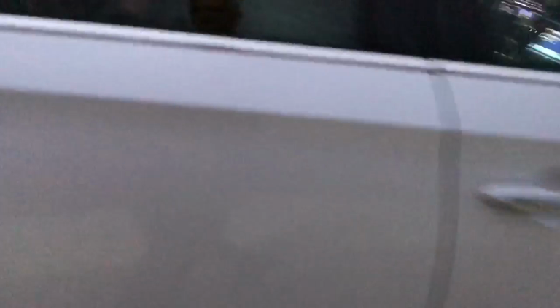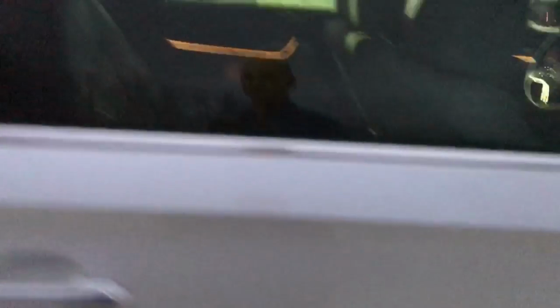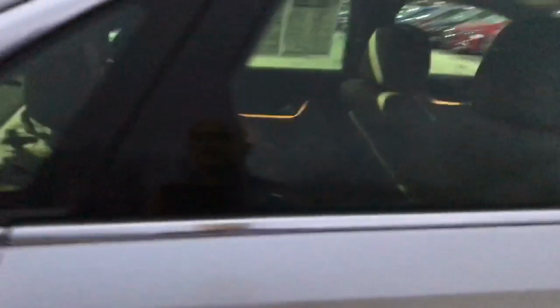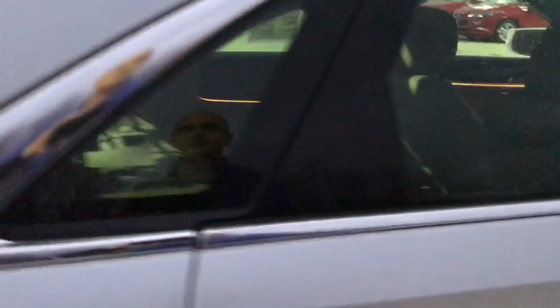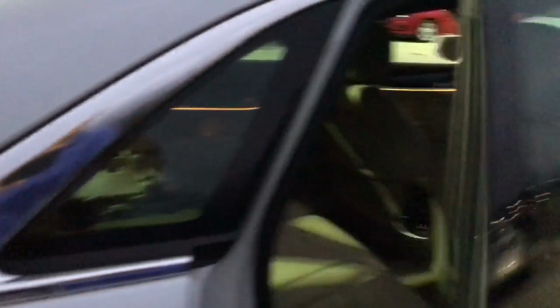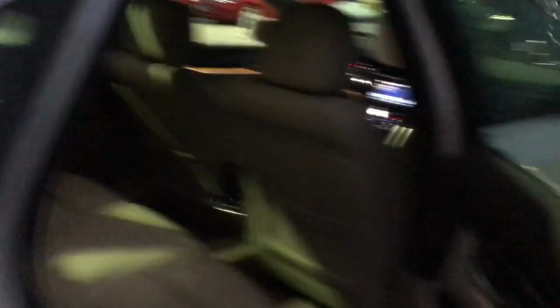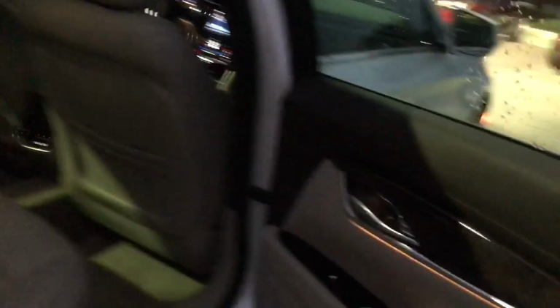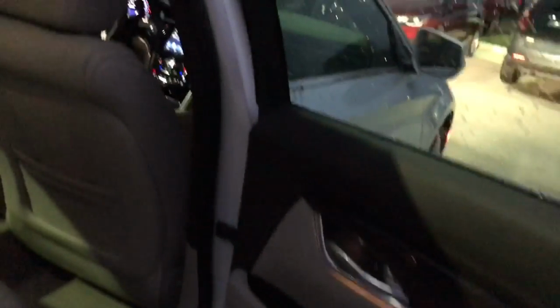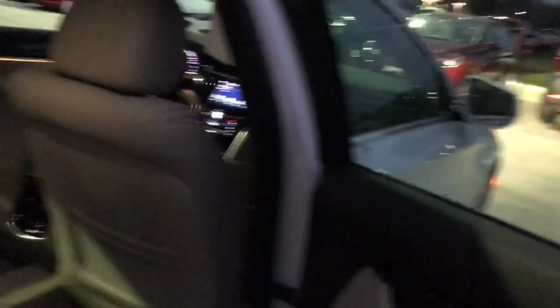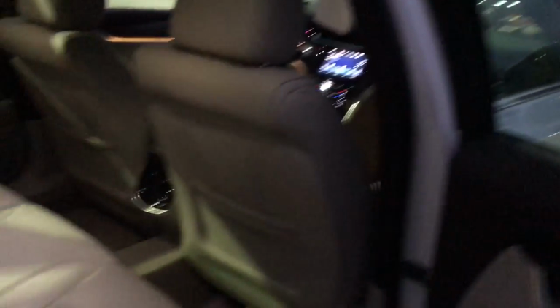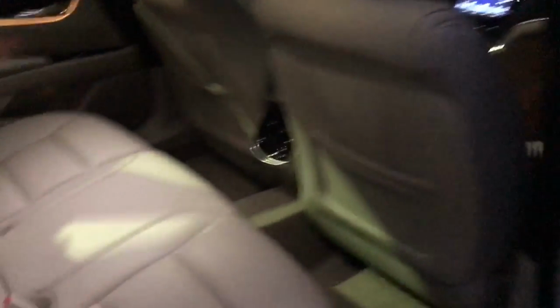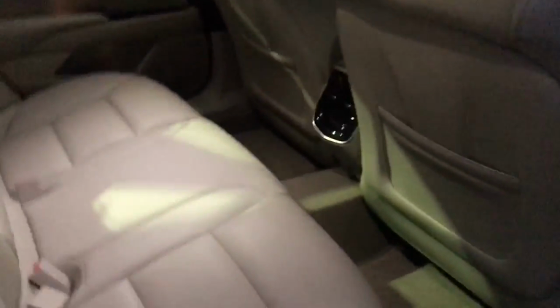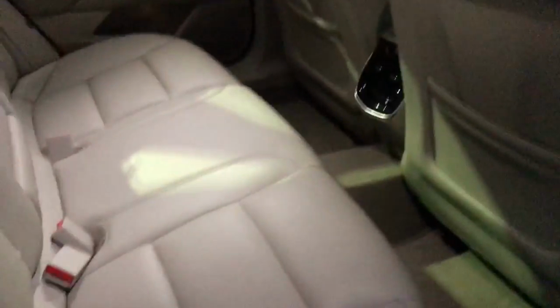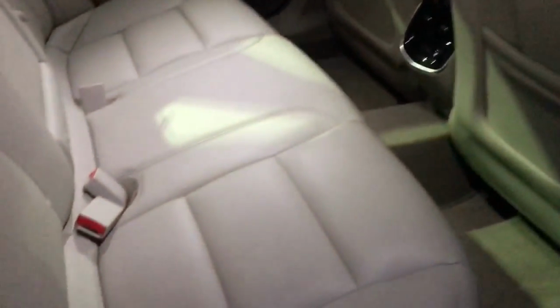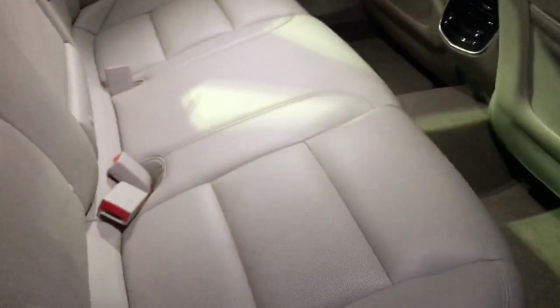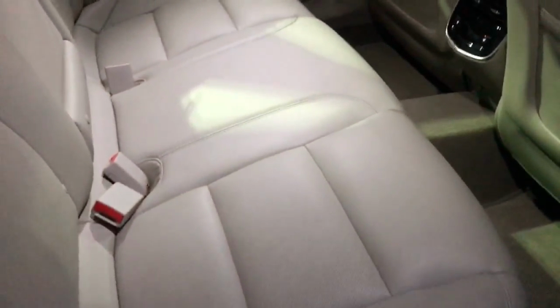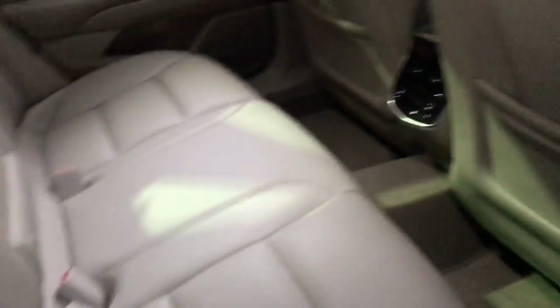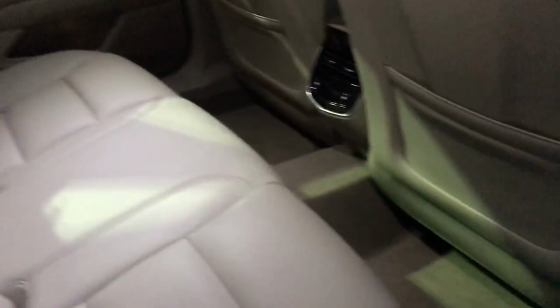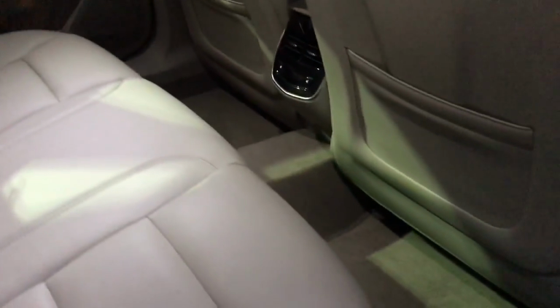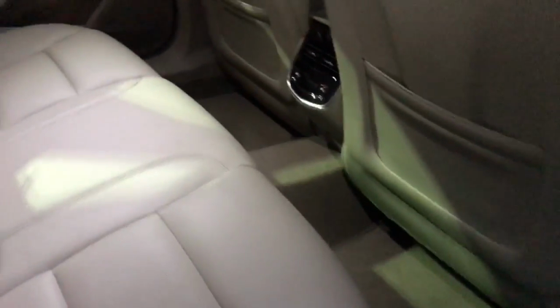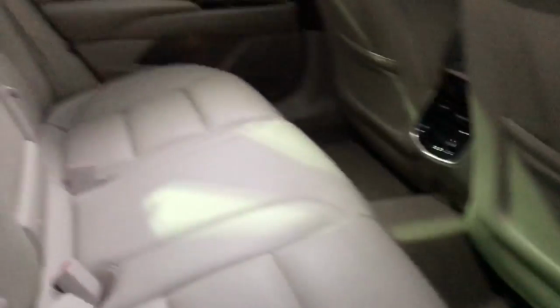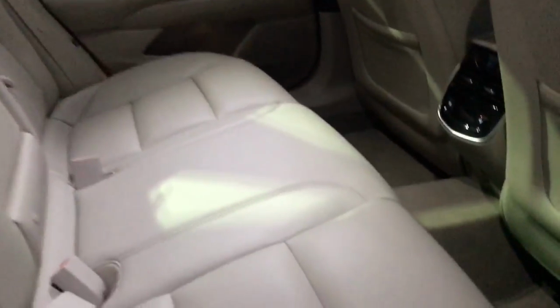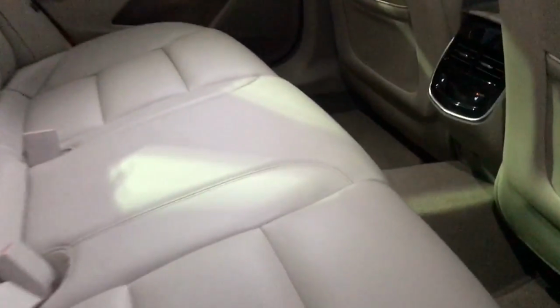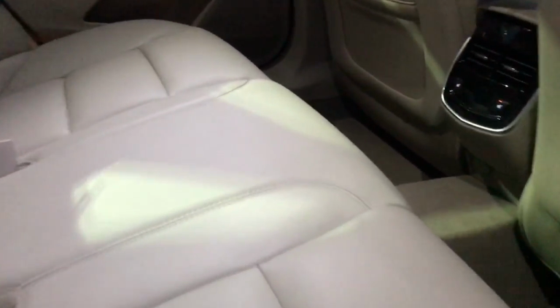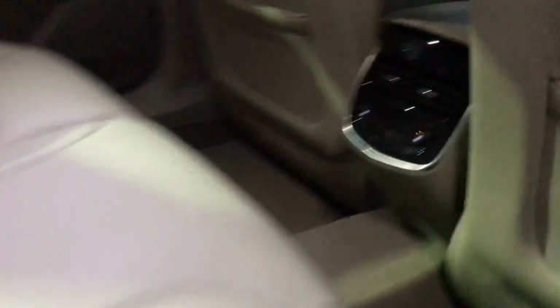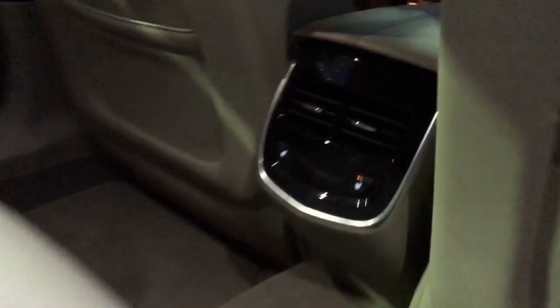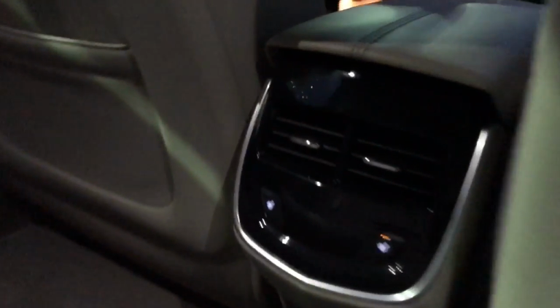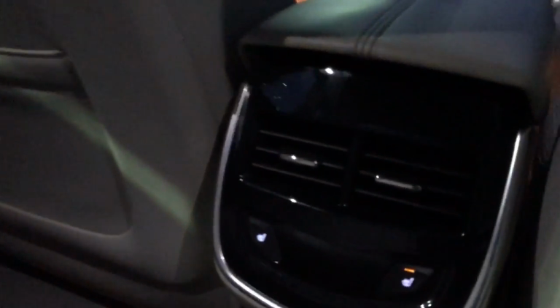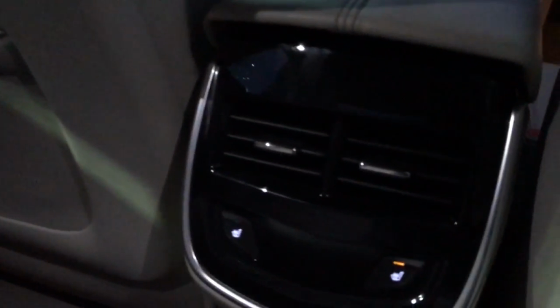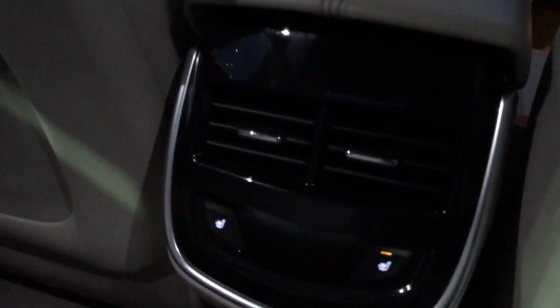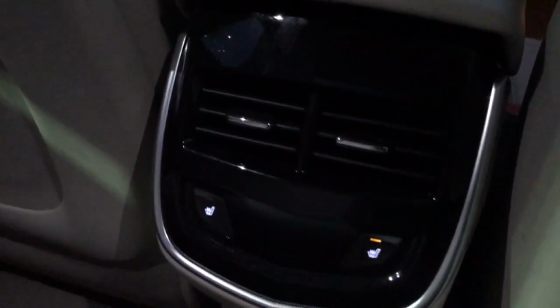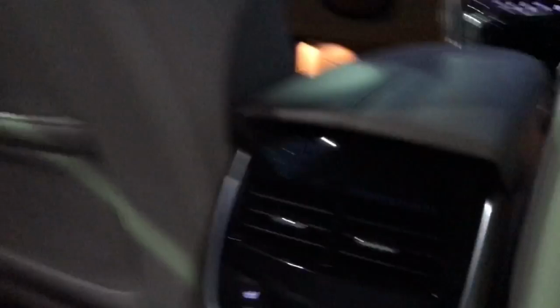Take a look at the back seat here. Tons of space back here for passengers. You do have your heated back seats also.